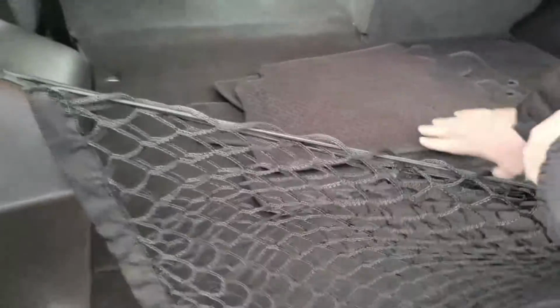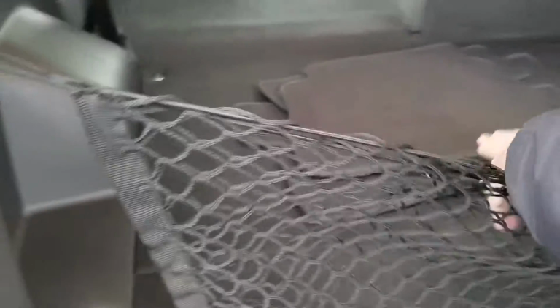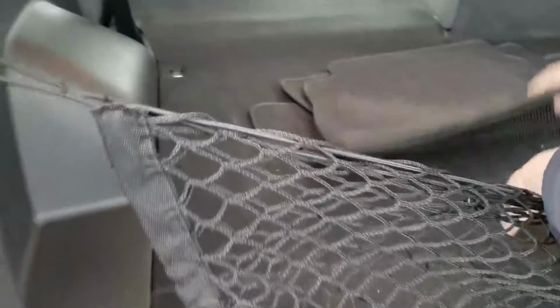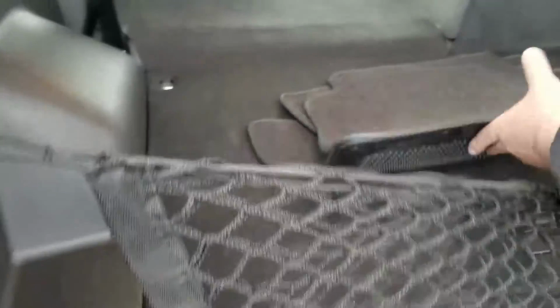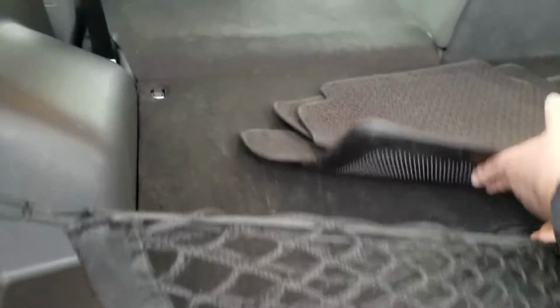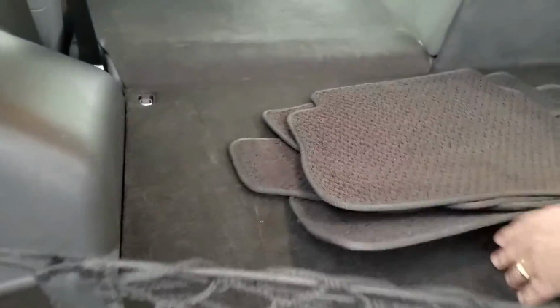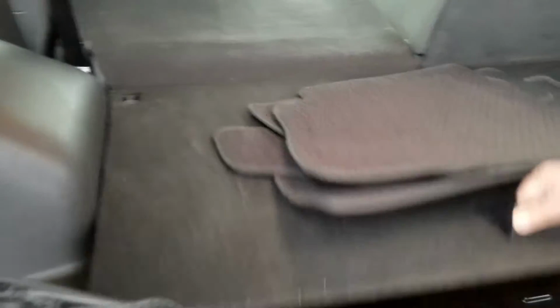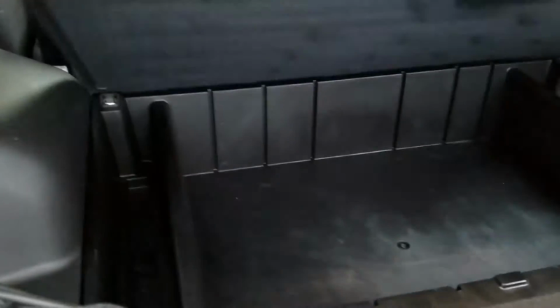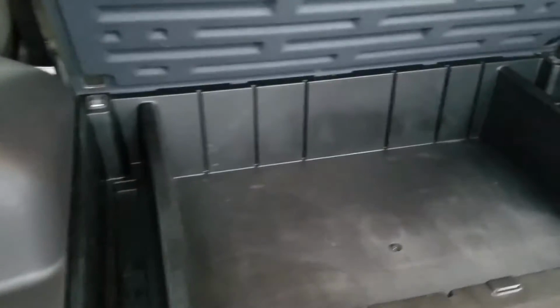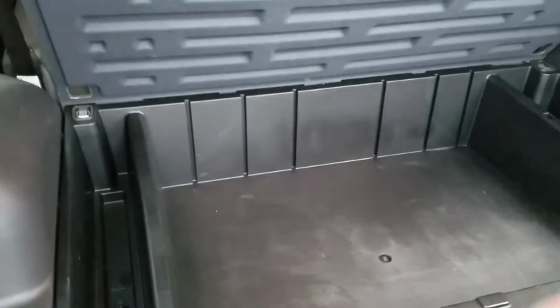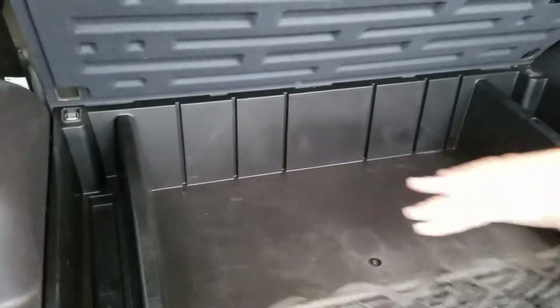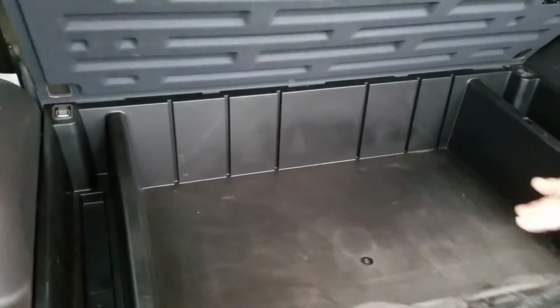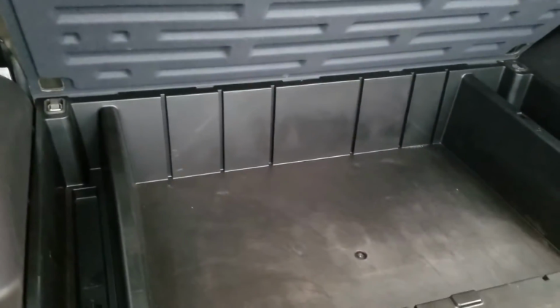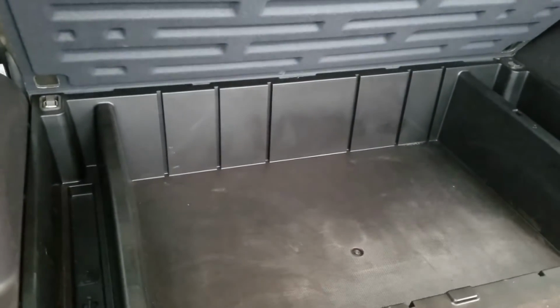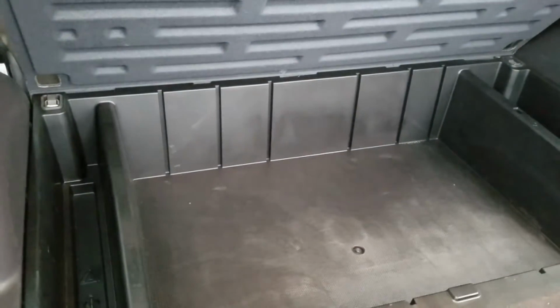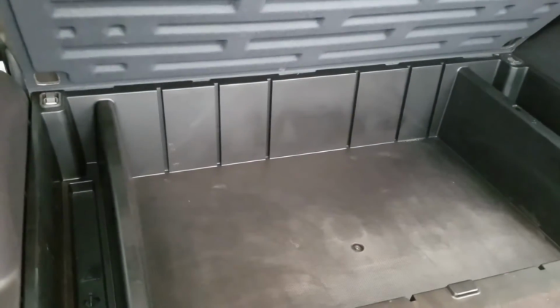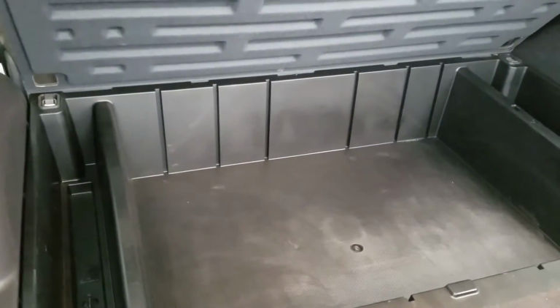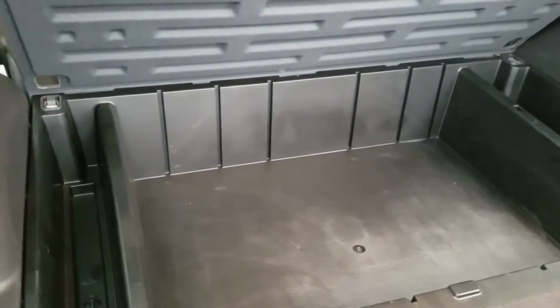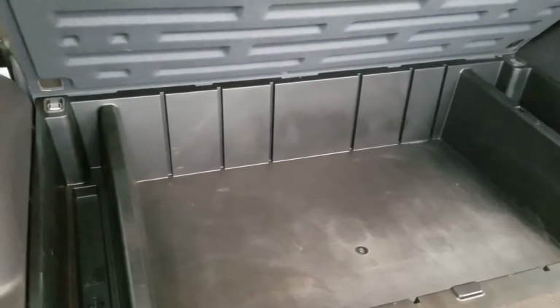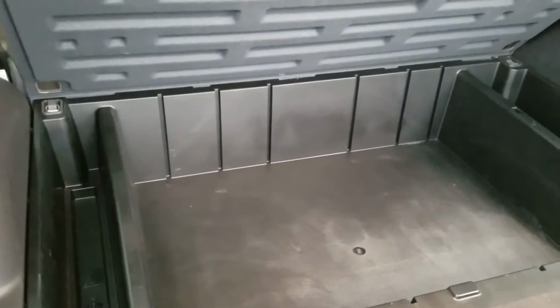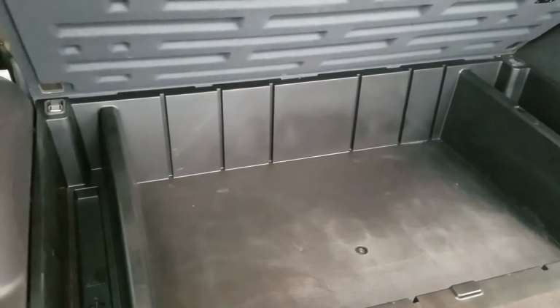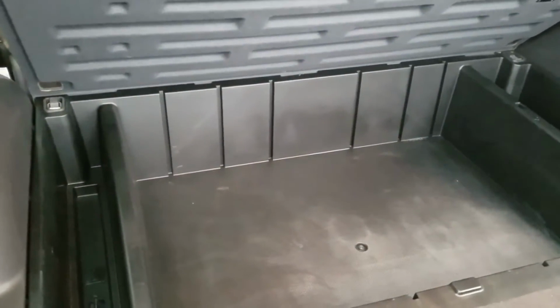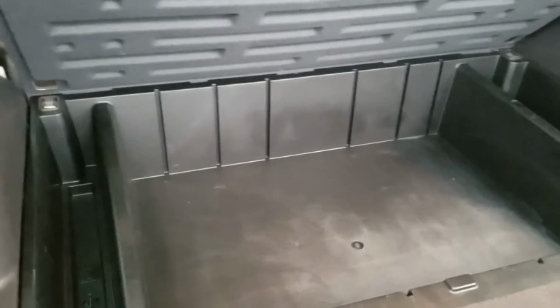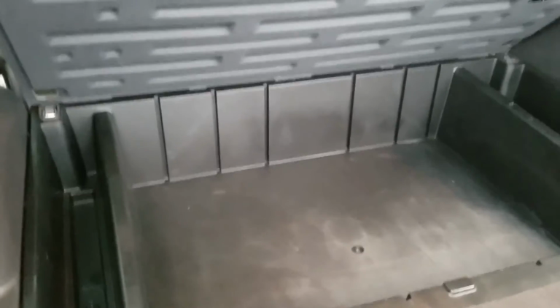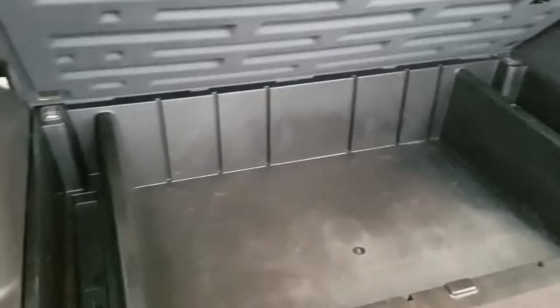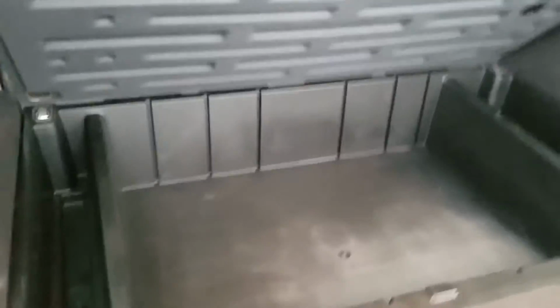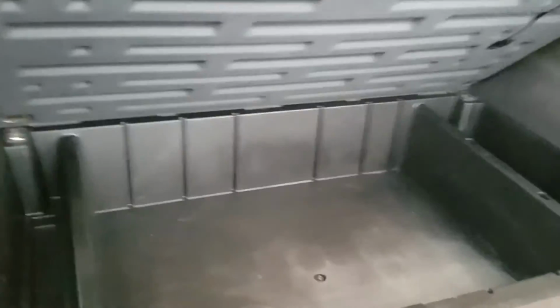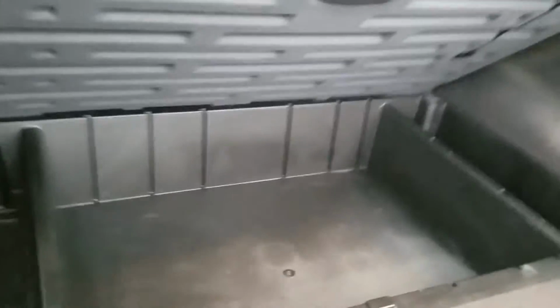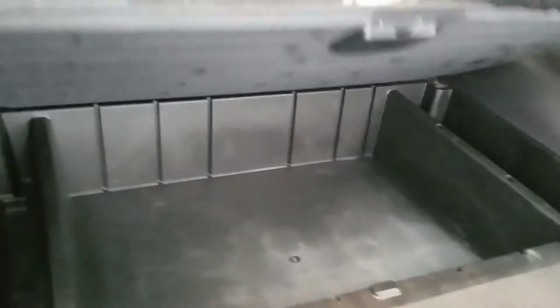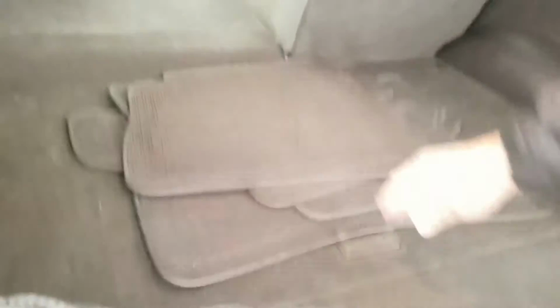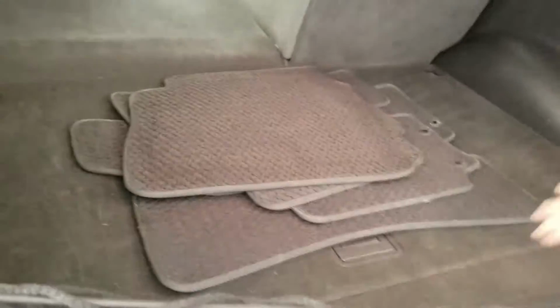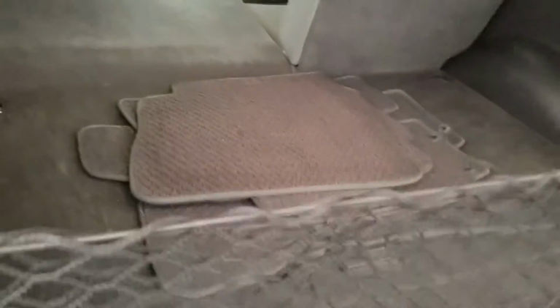A big selling point I like about this is, you open this up and they've got extra storage space right there to haul more things — great for traveling or camping or anything like that.